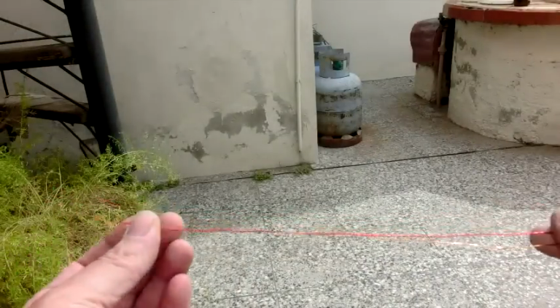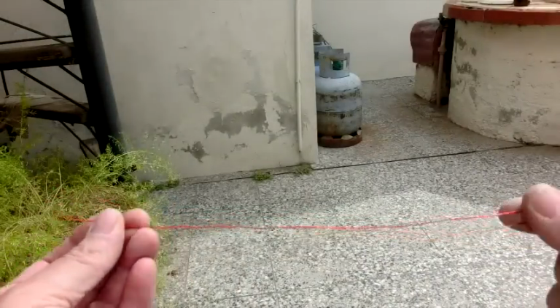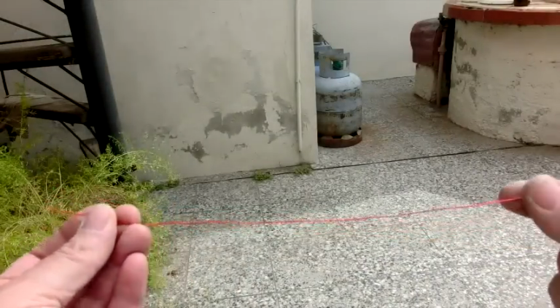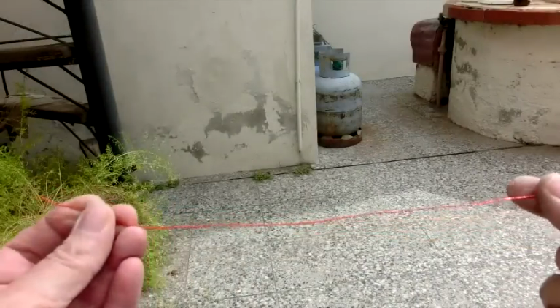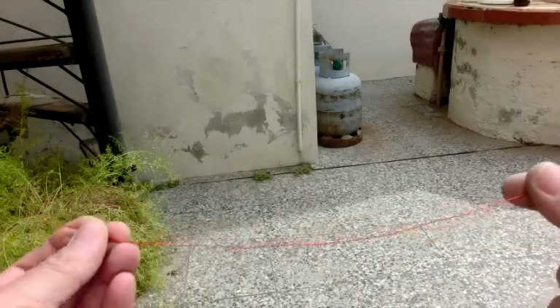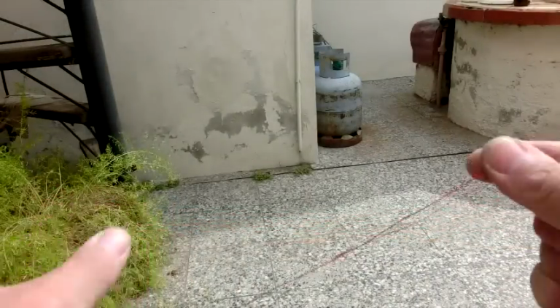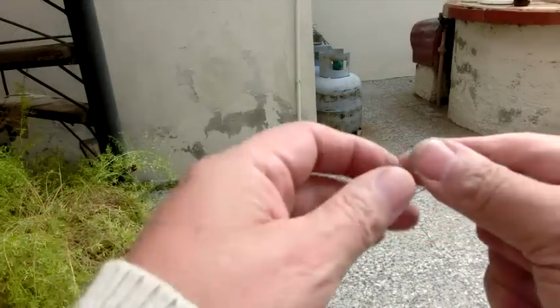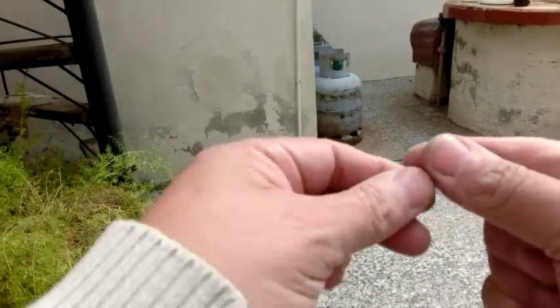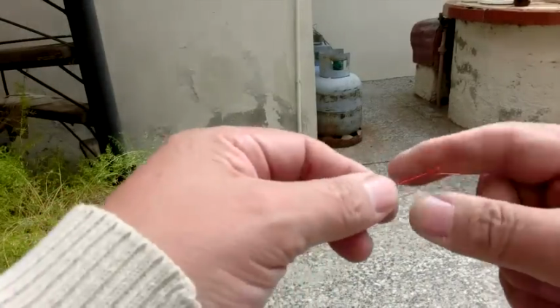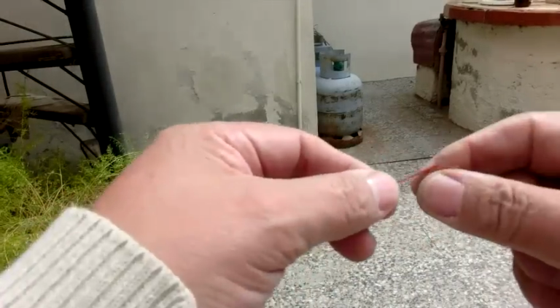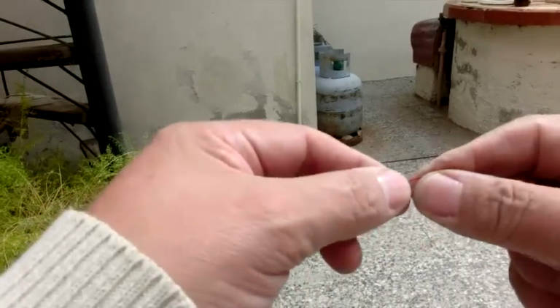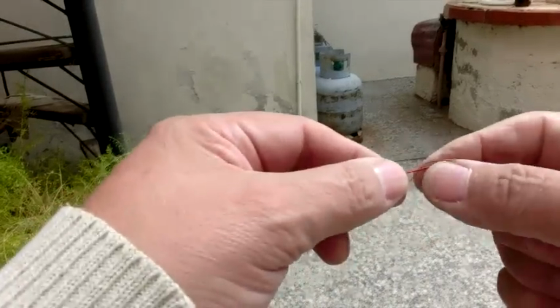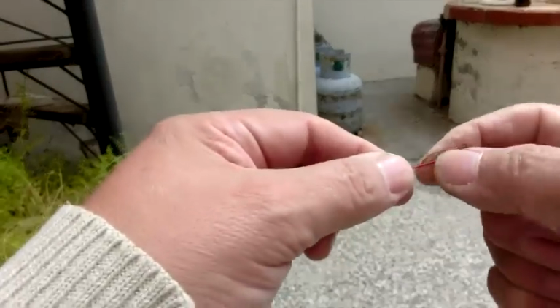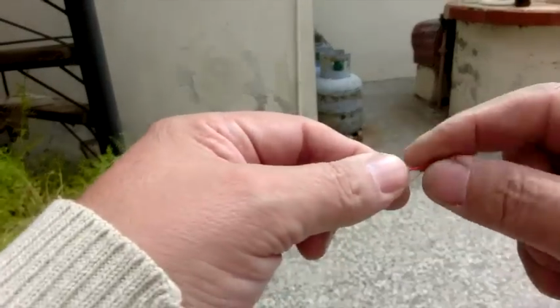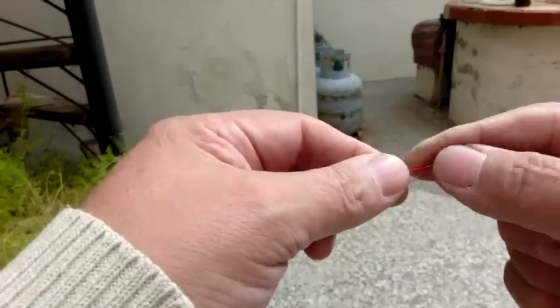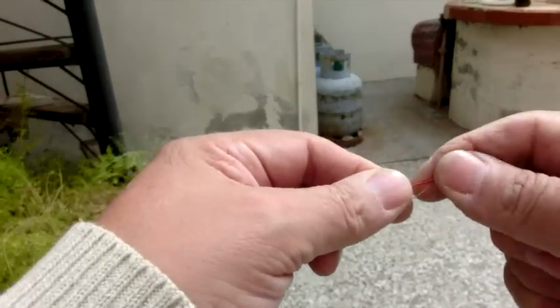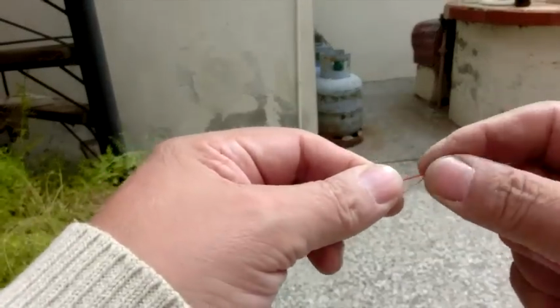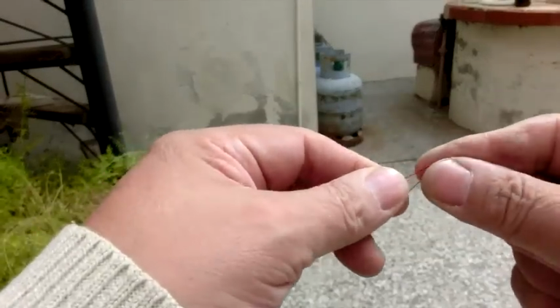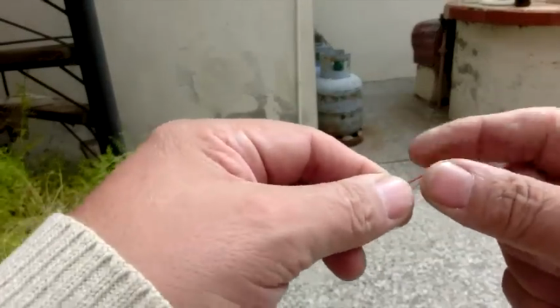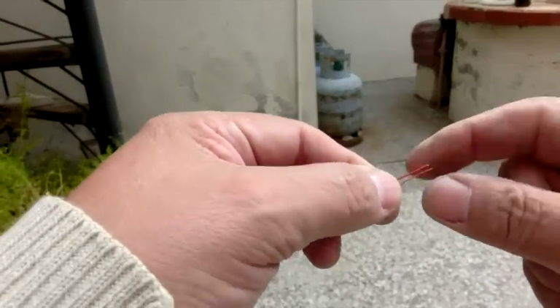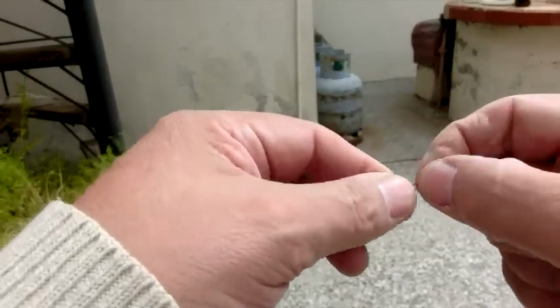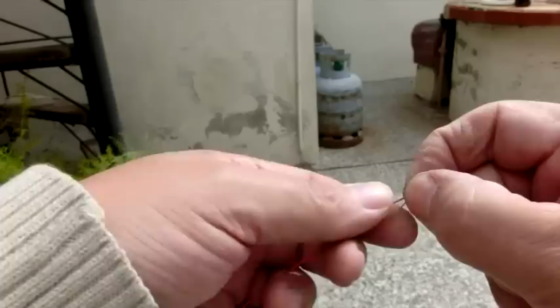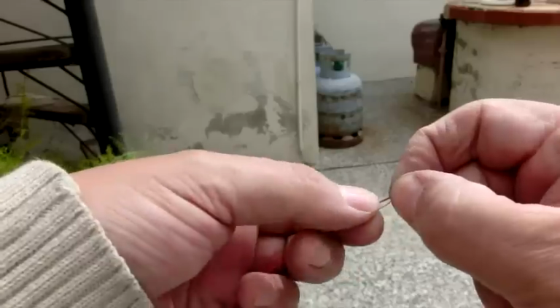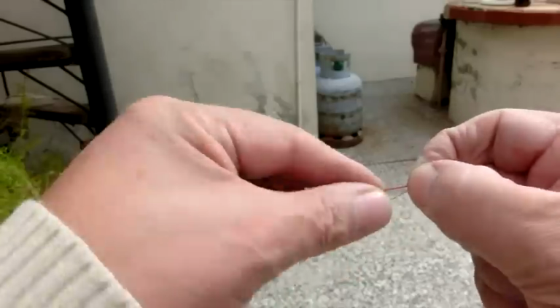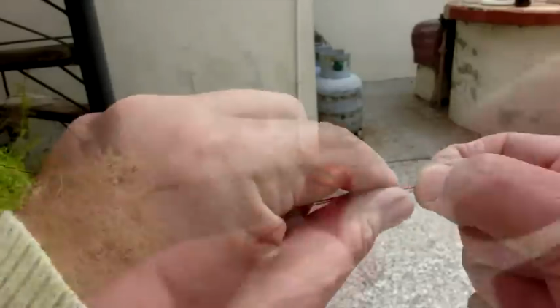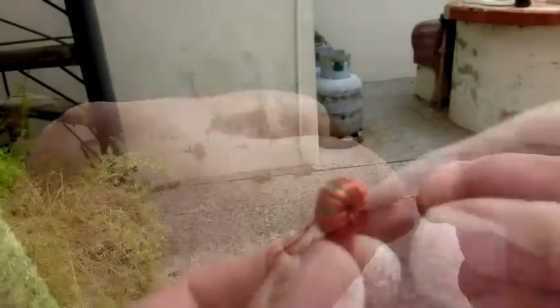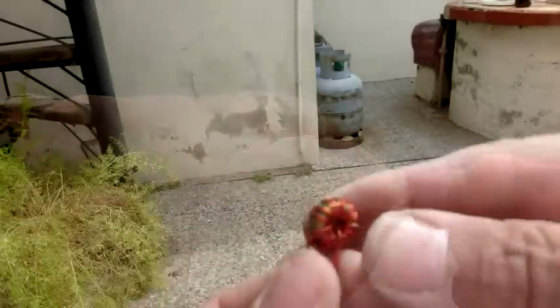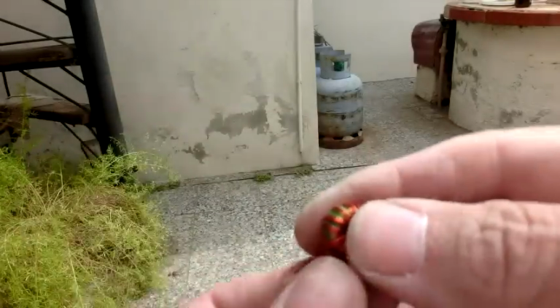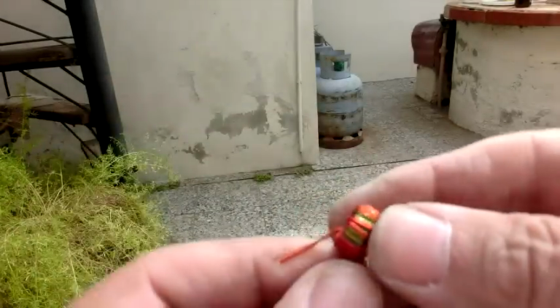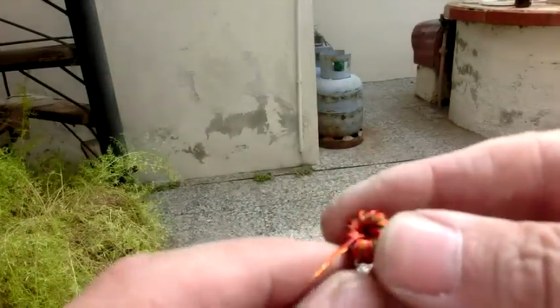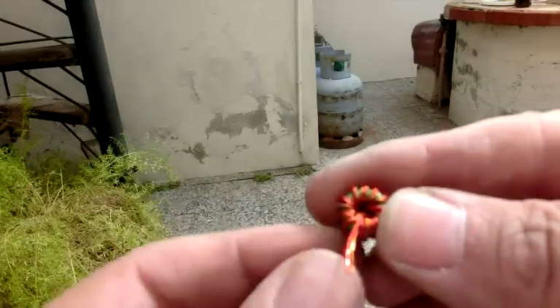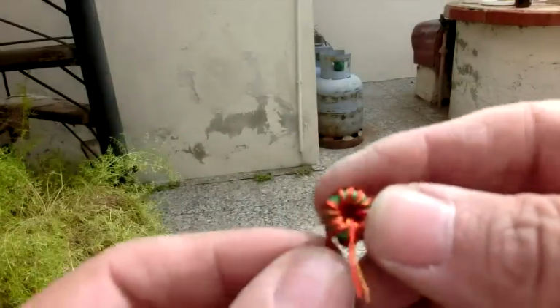Para empezar vamos a armar el toroide, bobinando 30 centímetros de alambre bifilar sobre el toroide chiquito.